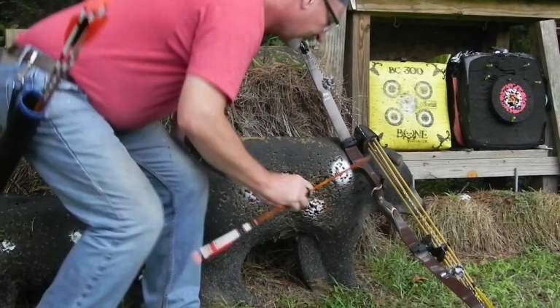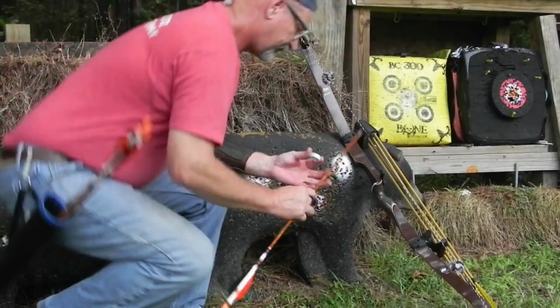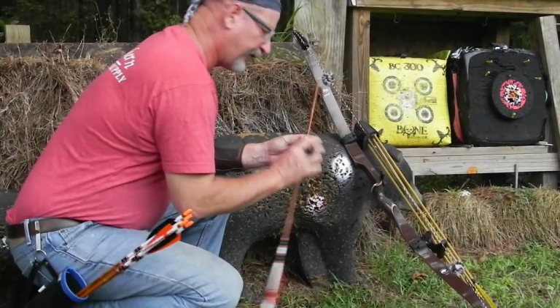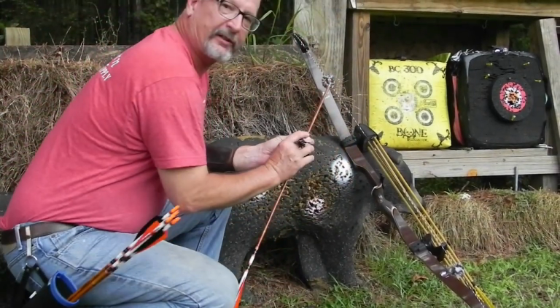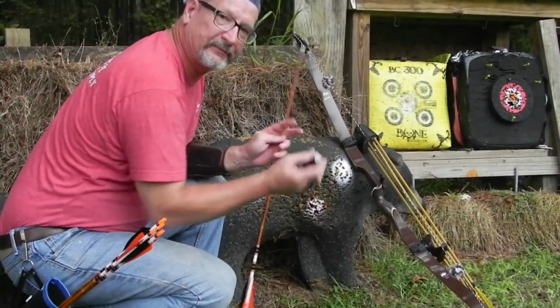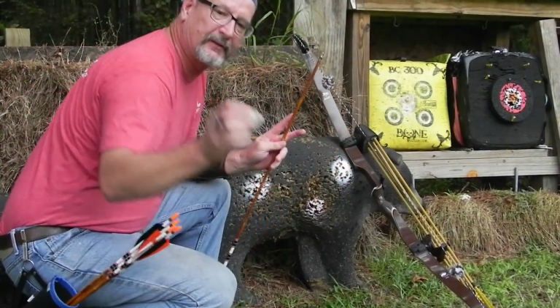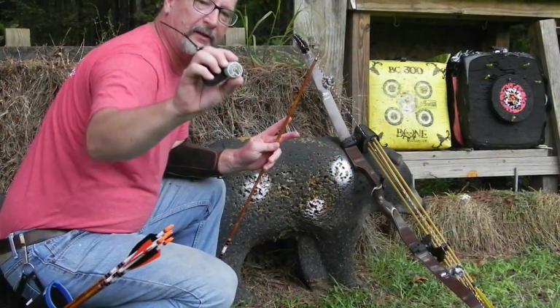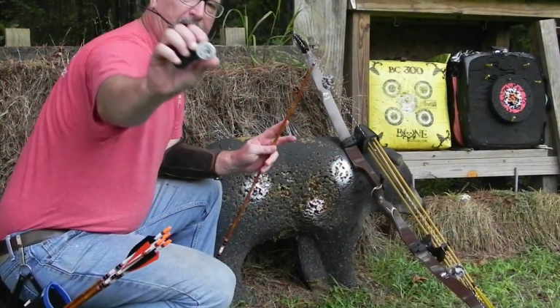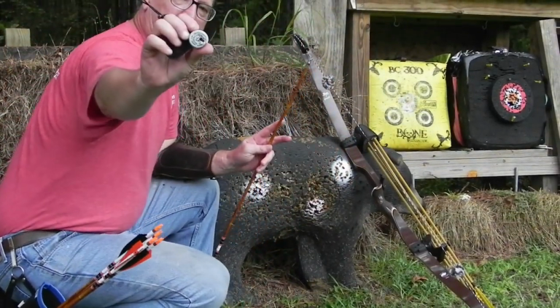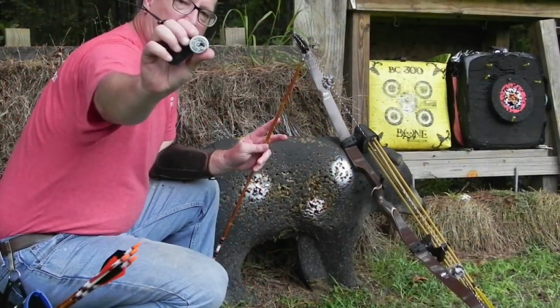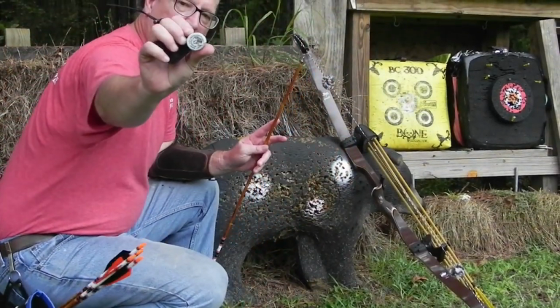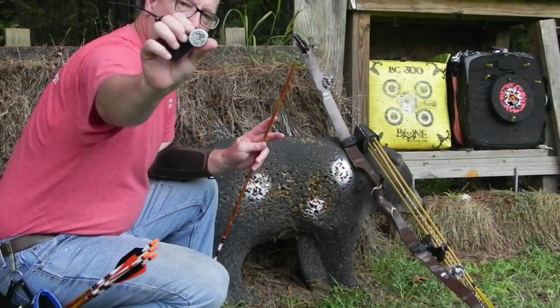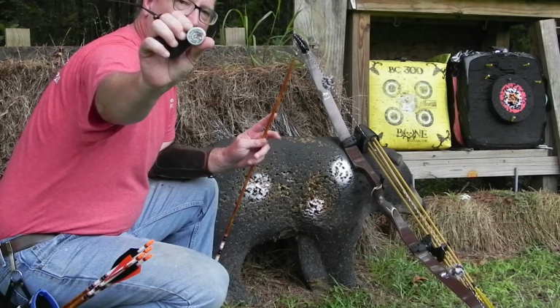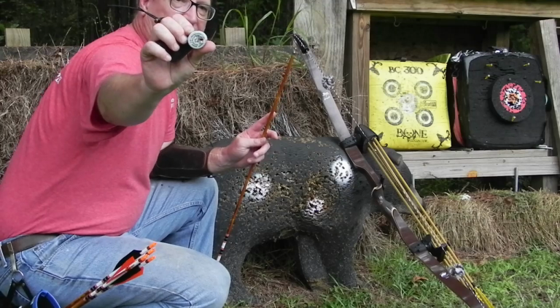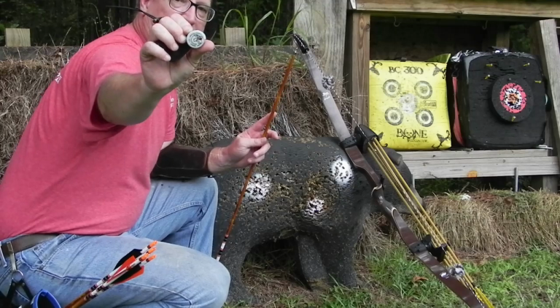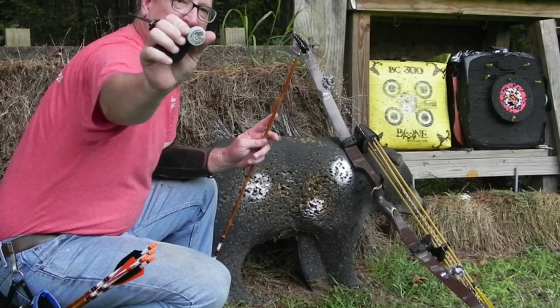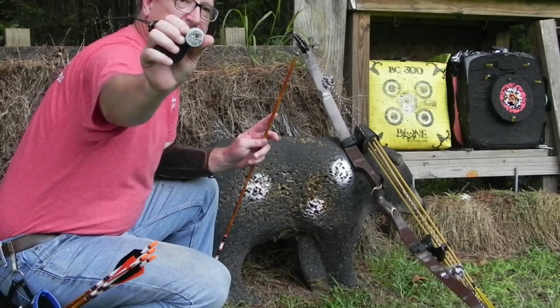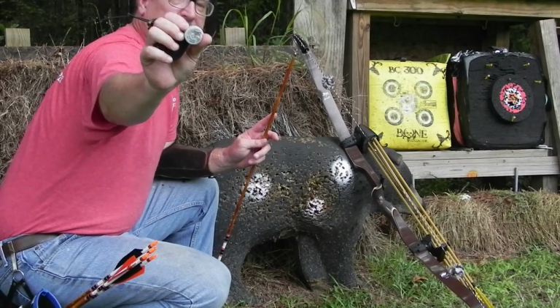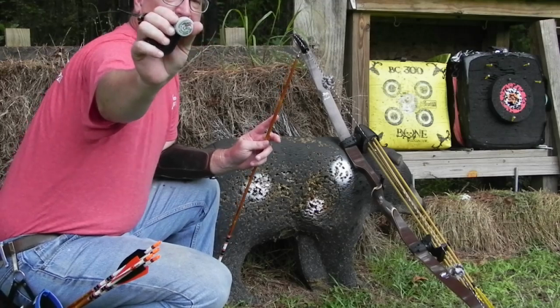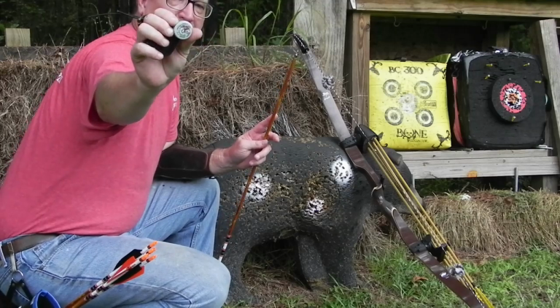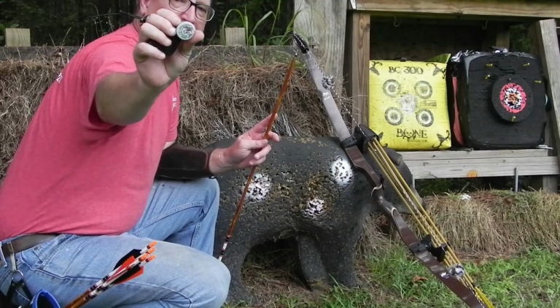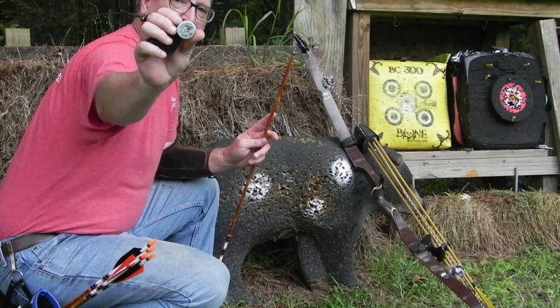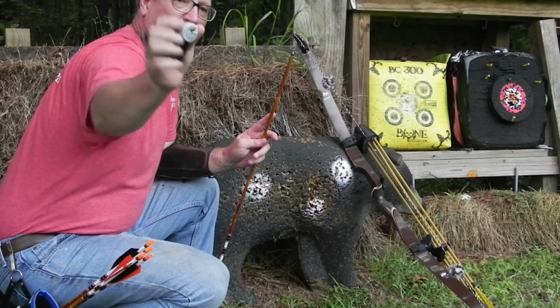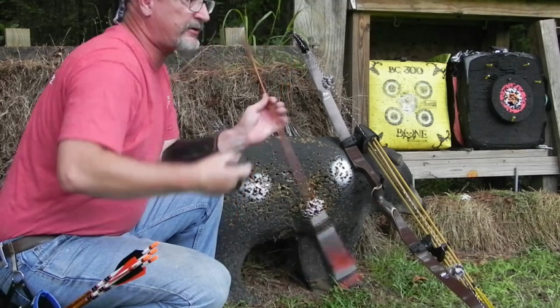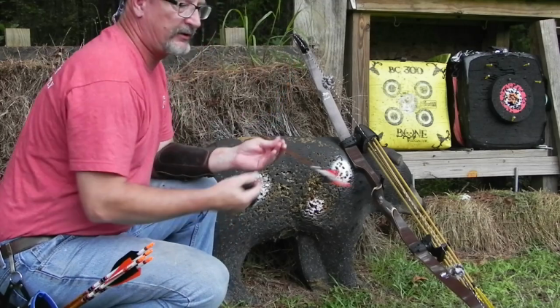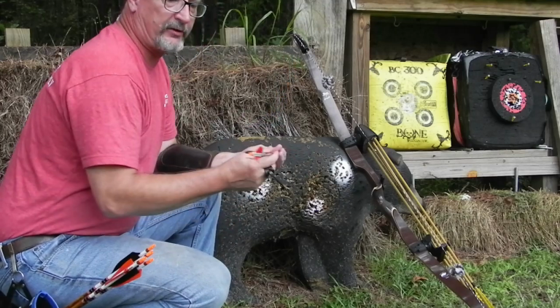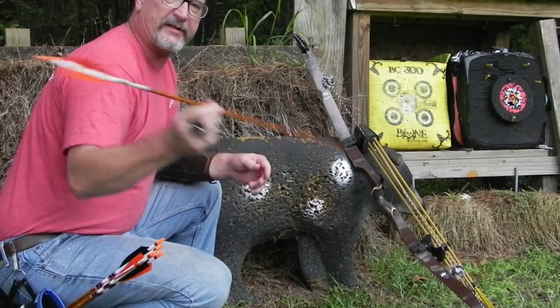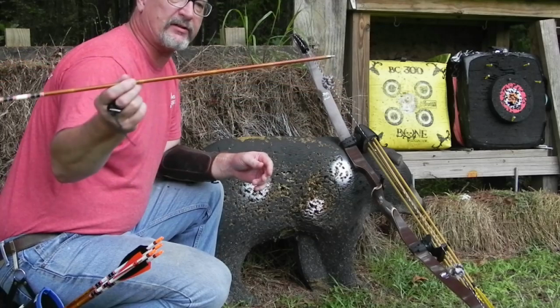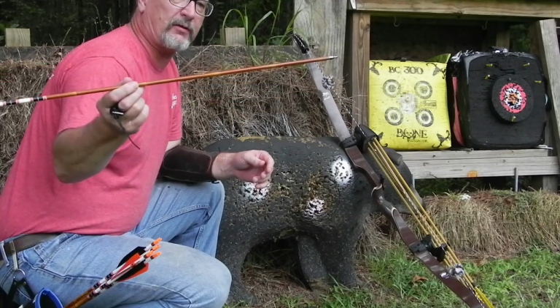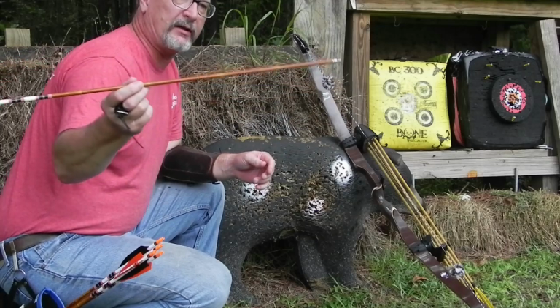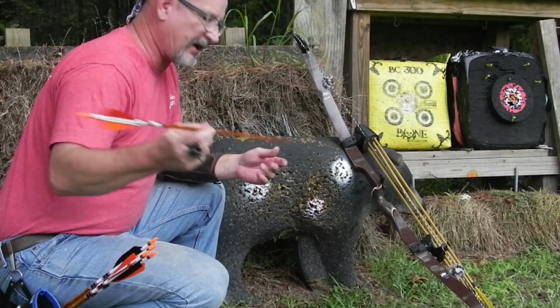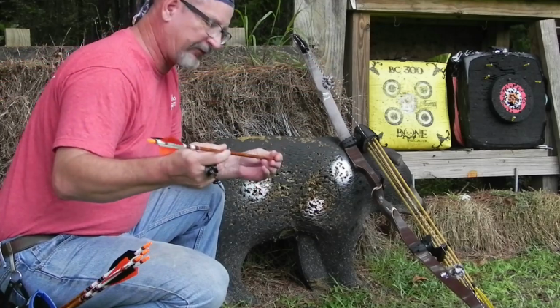Okay folks, there you go. One shot, about 25 paces, about roughly 25 yards, using a 600 grain hunting shaft.